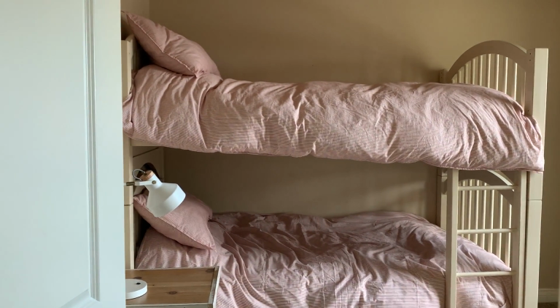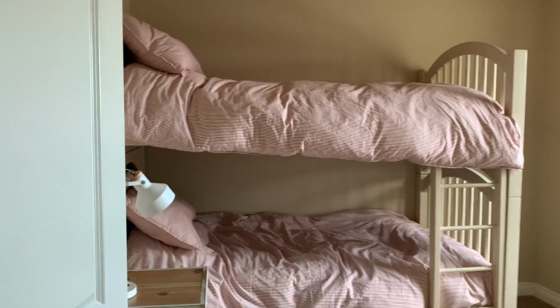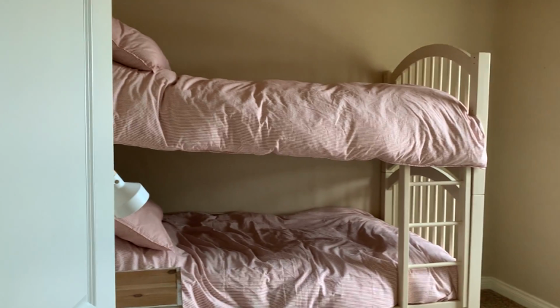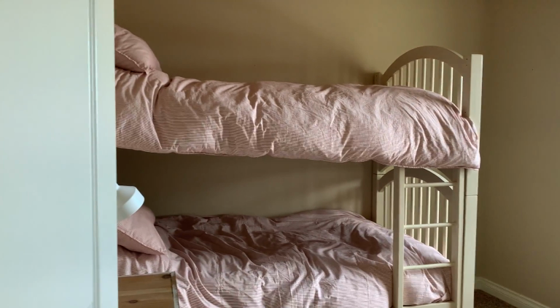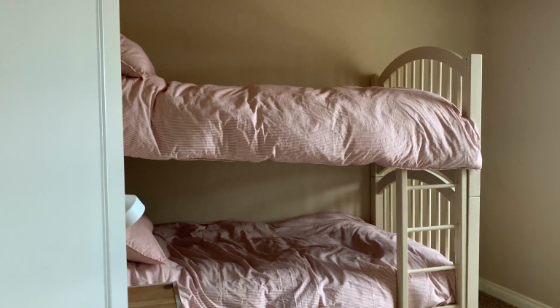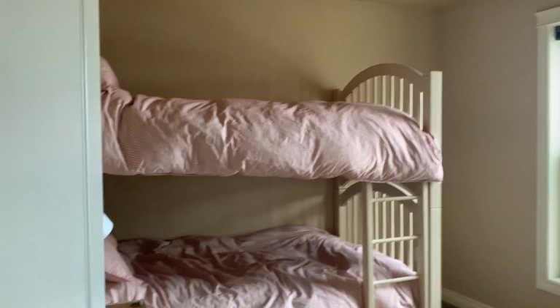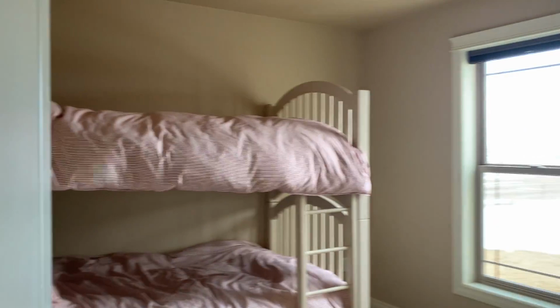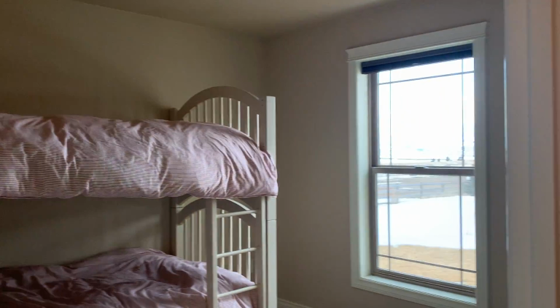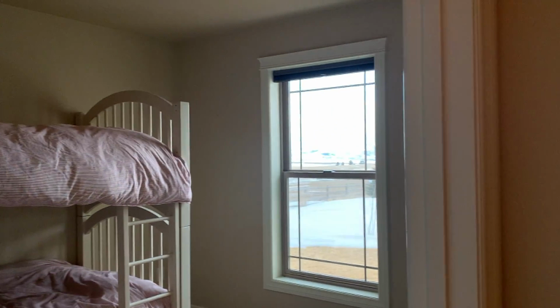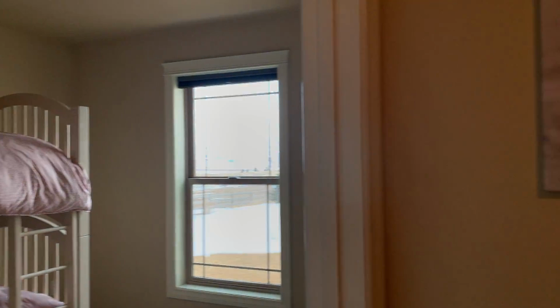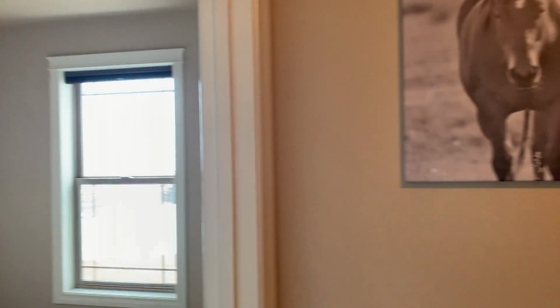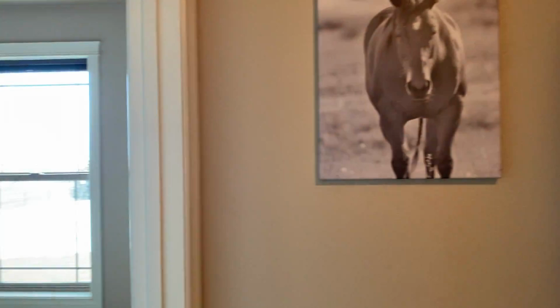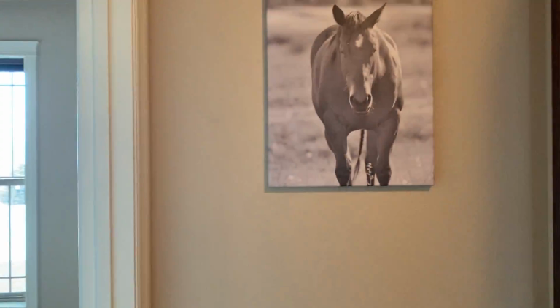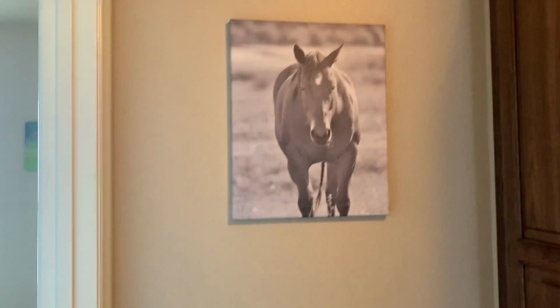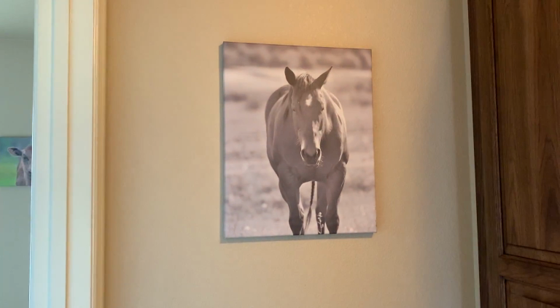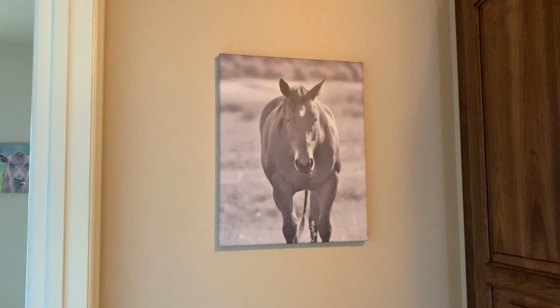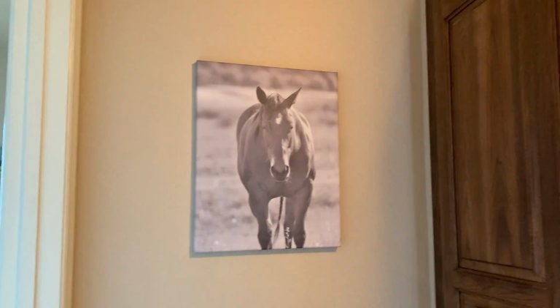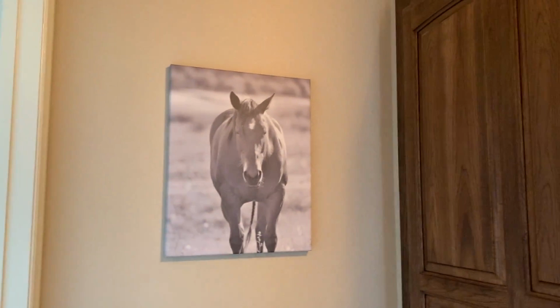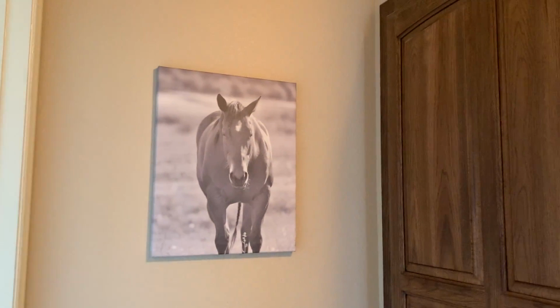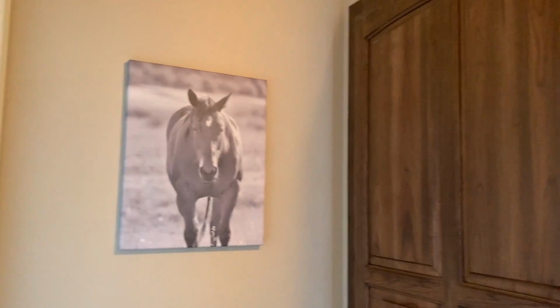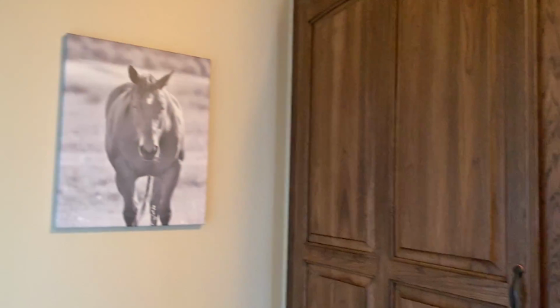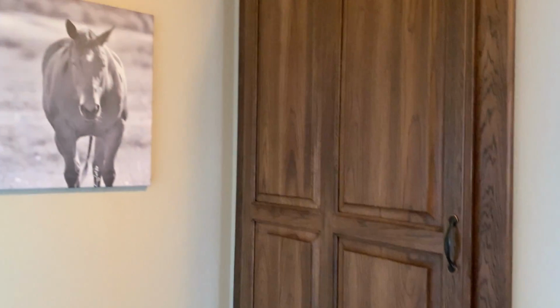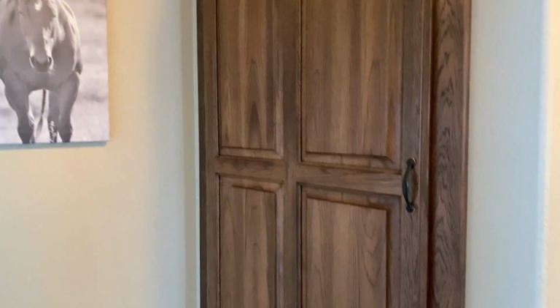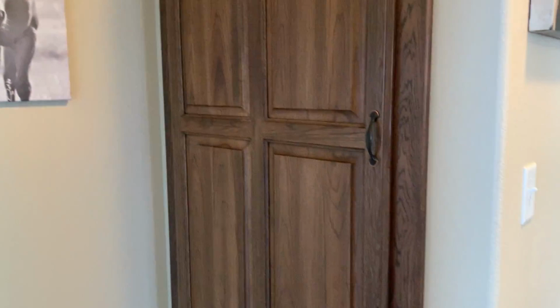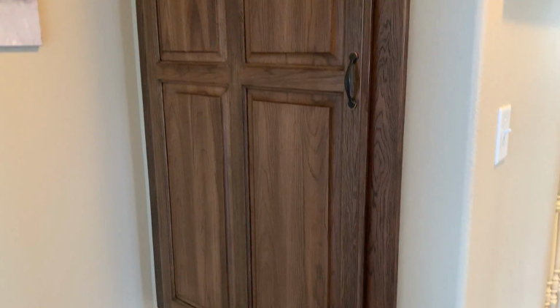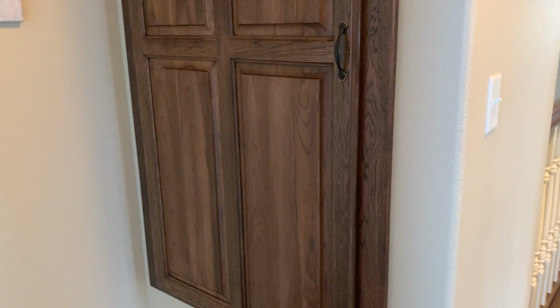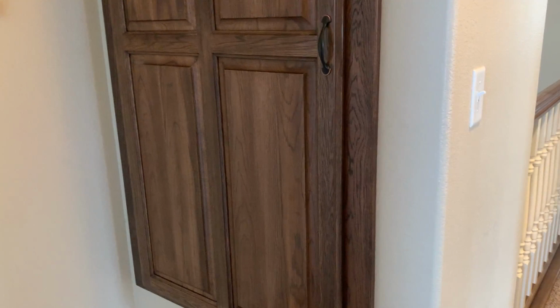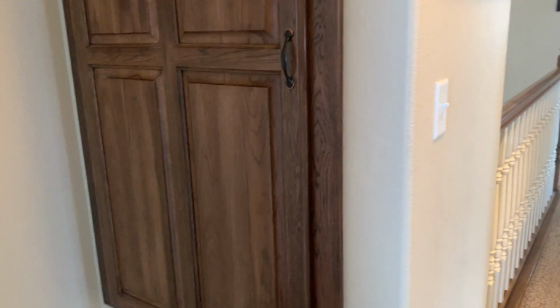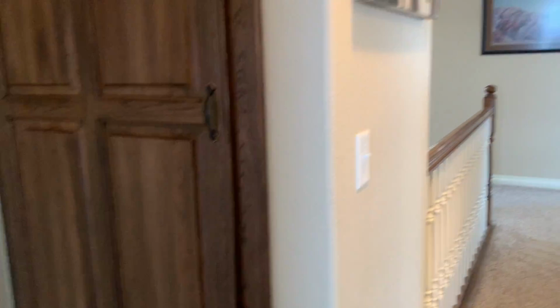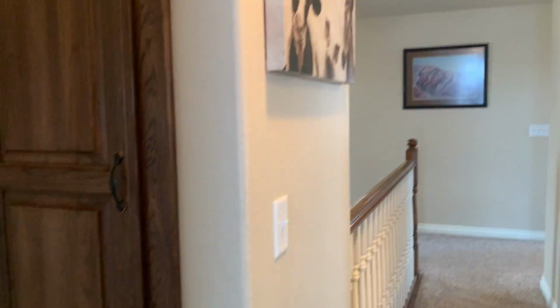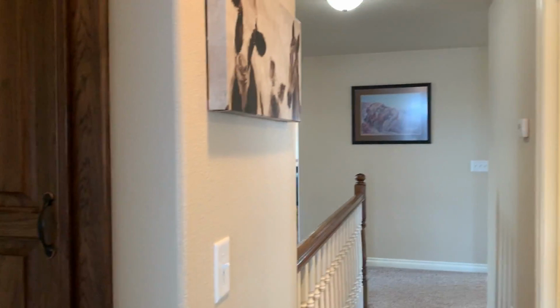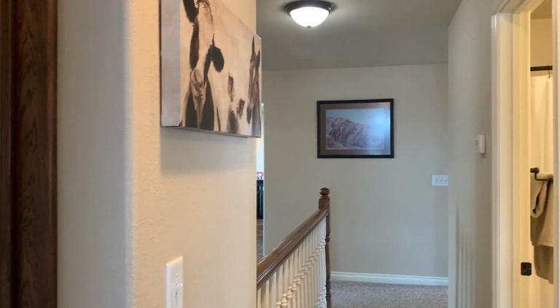Every room I've made a video on individually. This is just kind of a quick walkthrough. That's one of our horses at home. And here's an extra closet with some extra things in it for your stay.